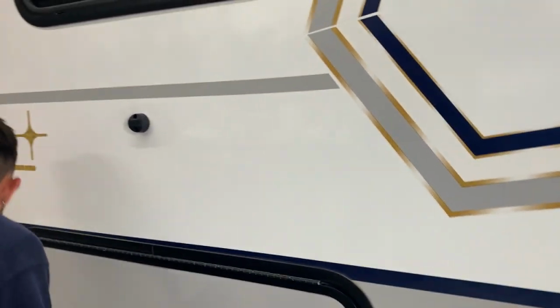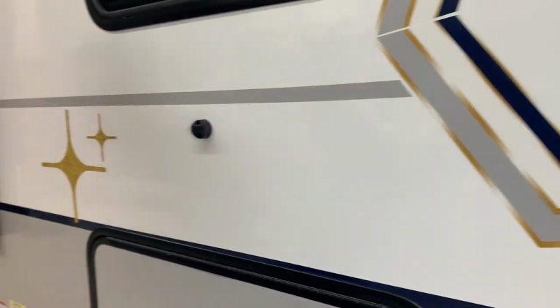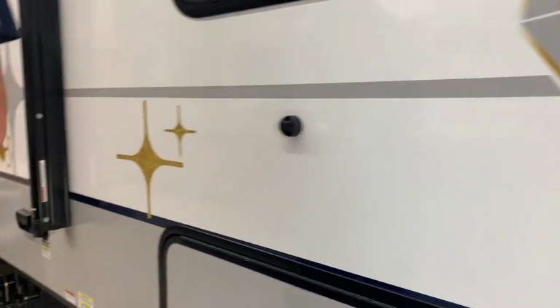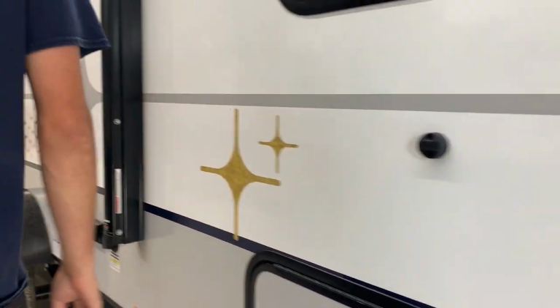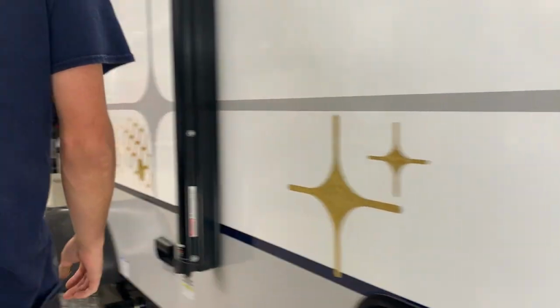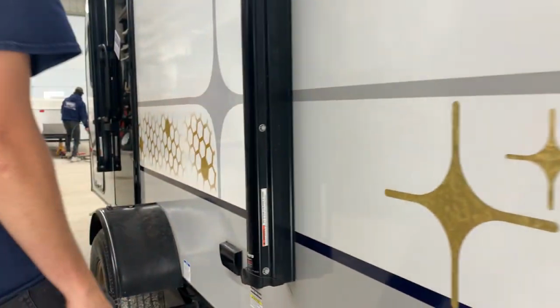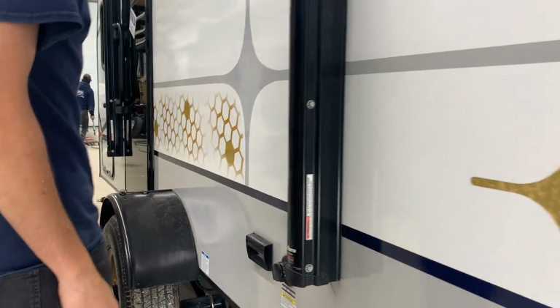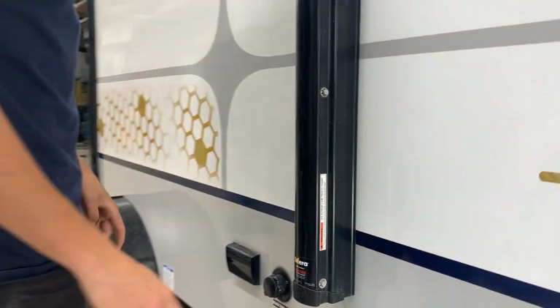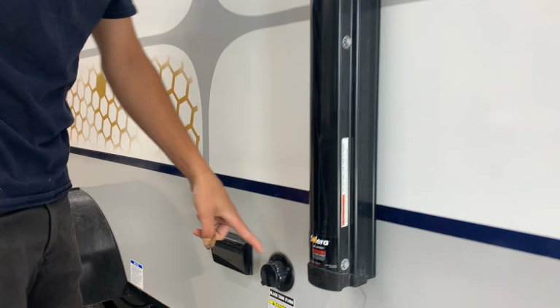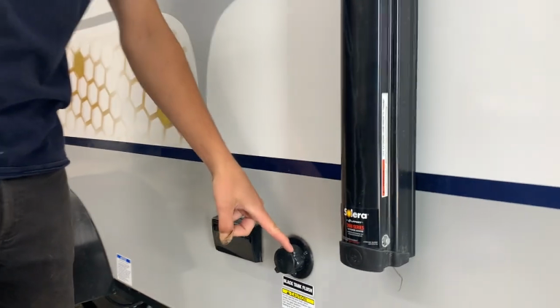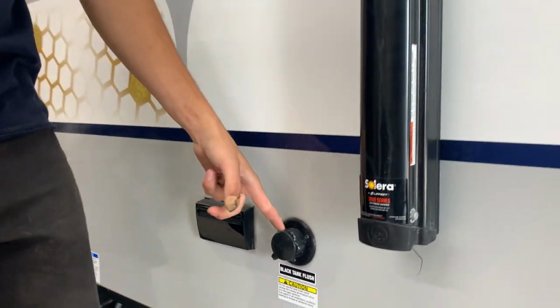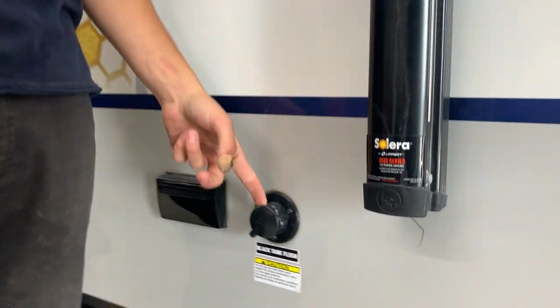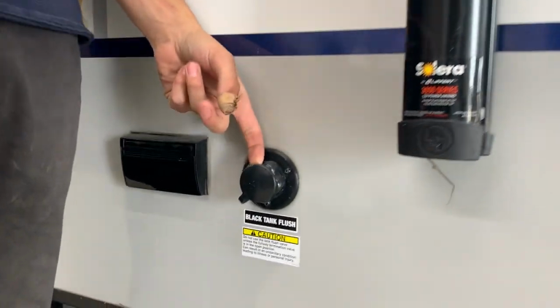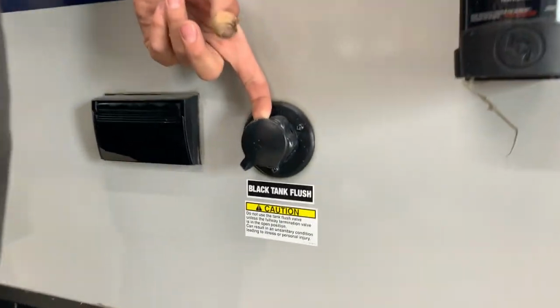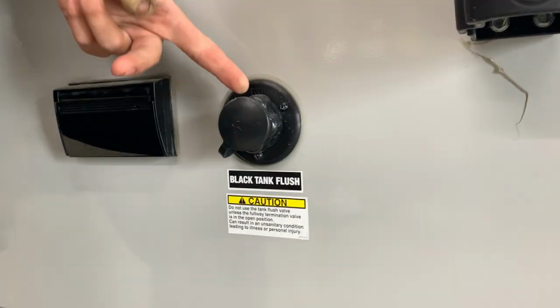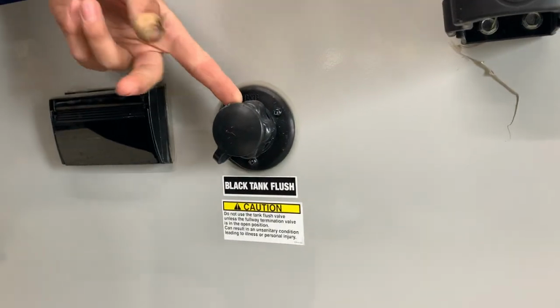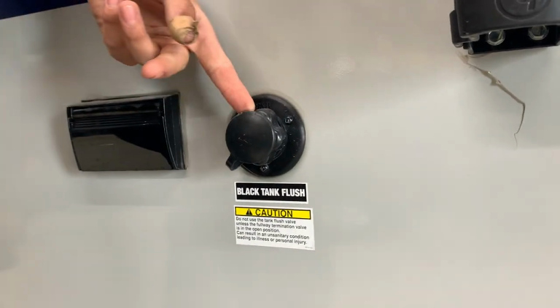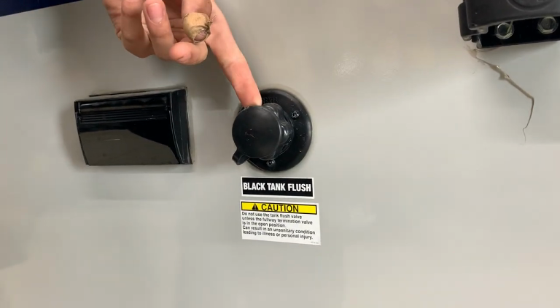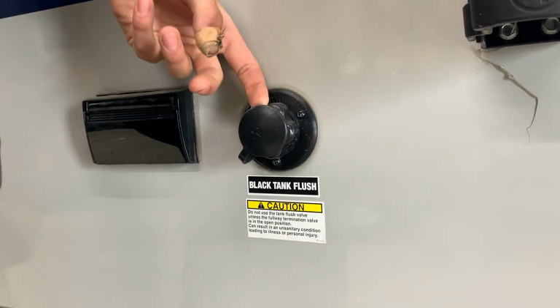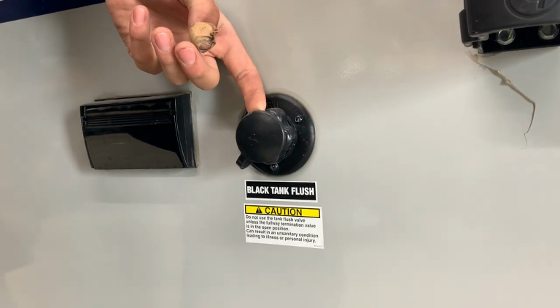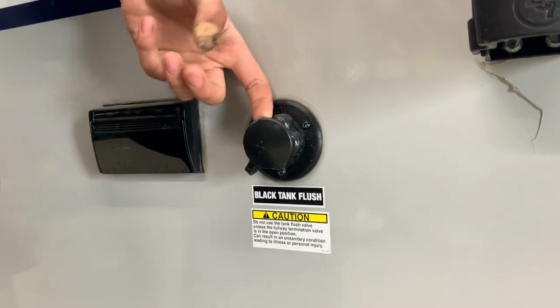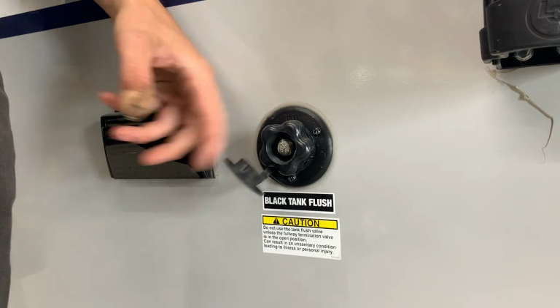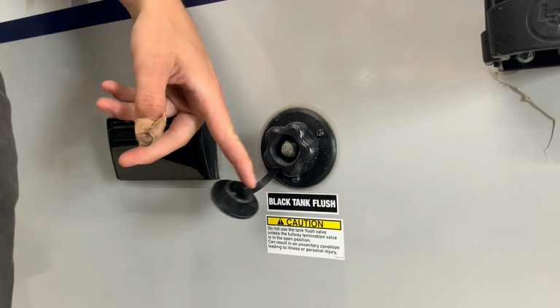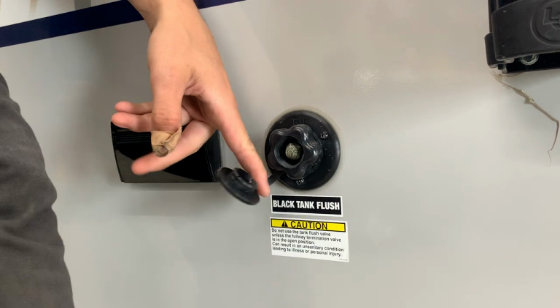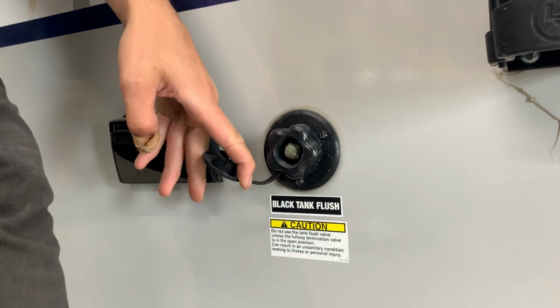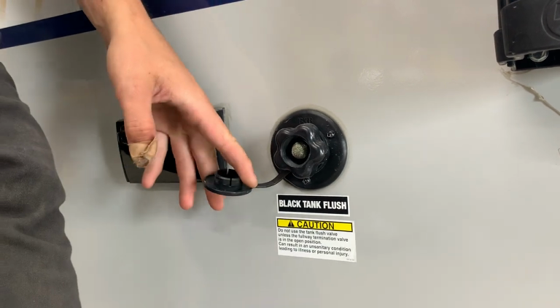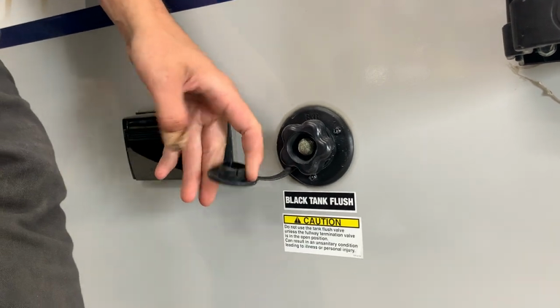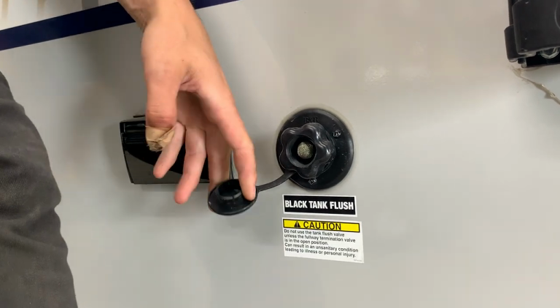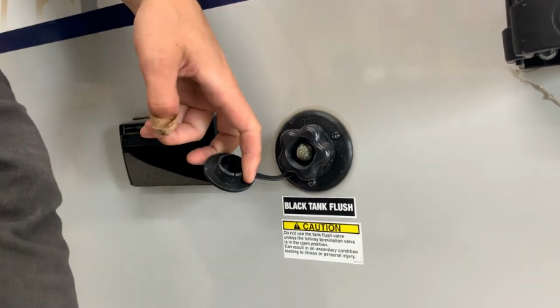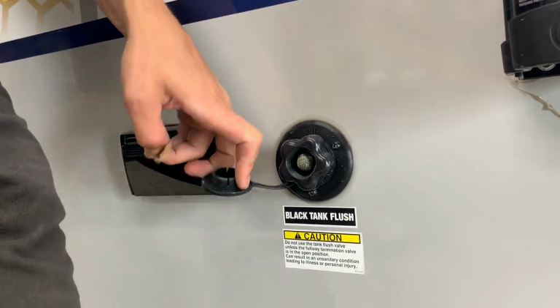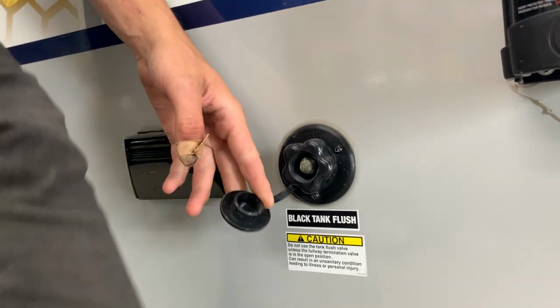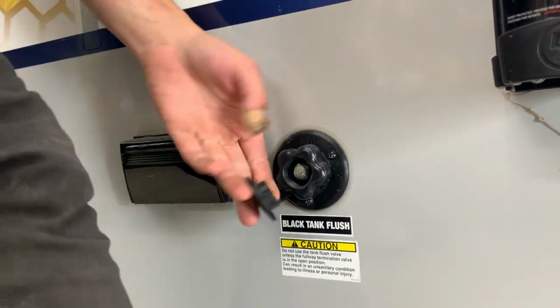Whenever you have your black tank connected and your valve open, you do have a black tank flush. So if you notice a false monitor reading or just an overall odor around the unit, you can throw the garden hose in here, turn it on, and it's going to flush that tank out, keeping things a little bit cleaner.